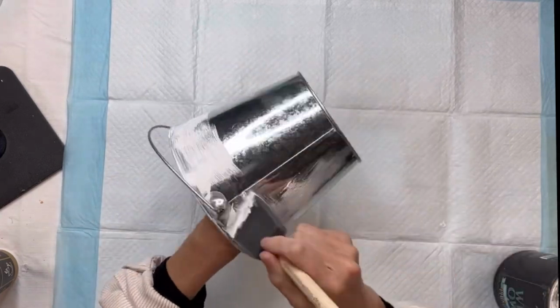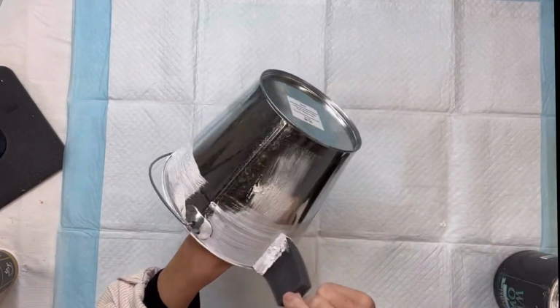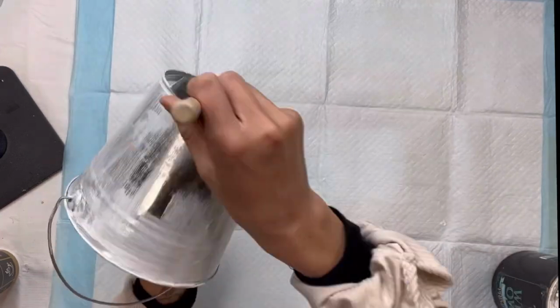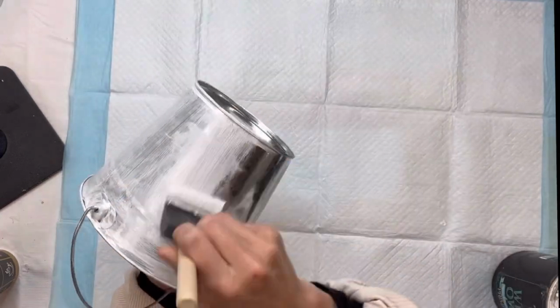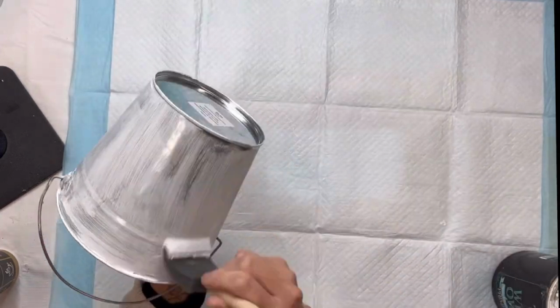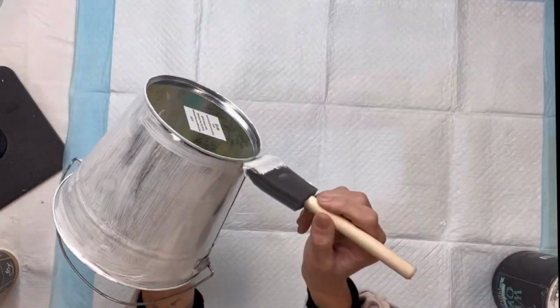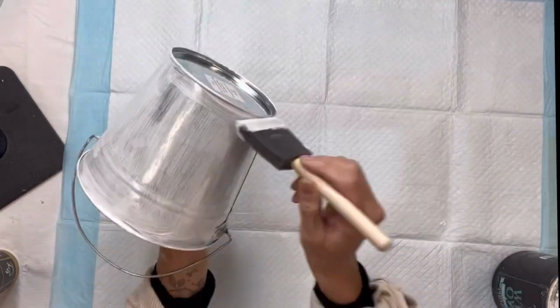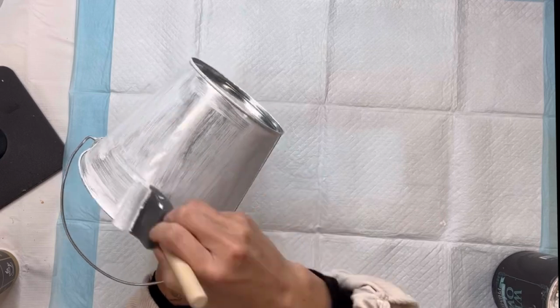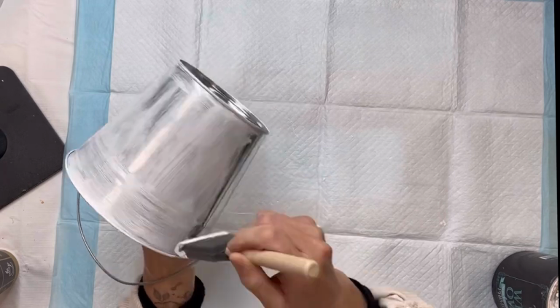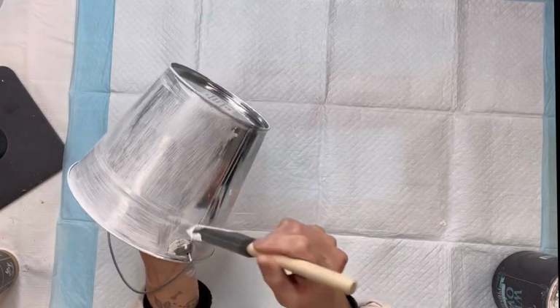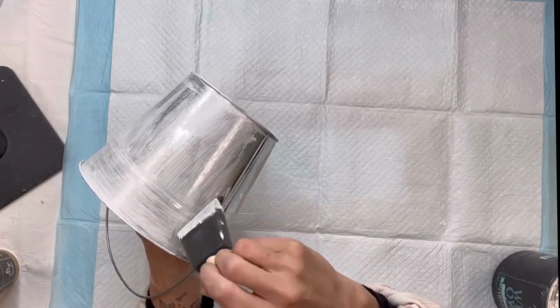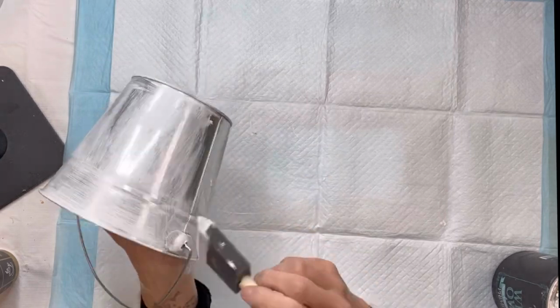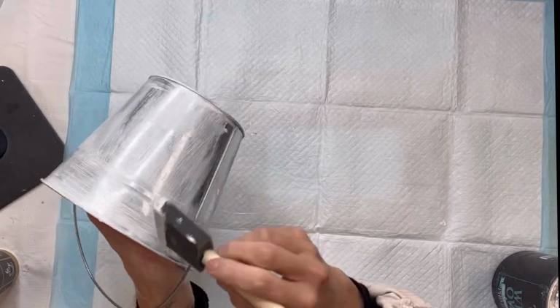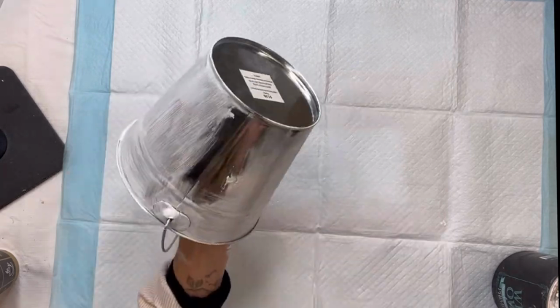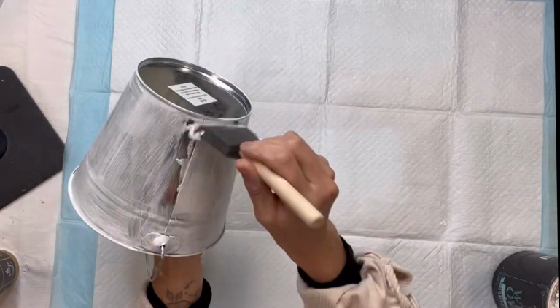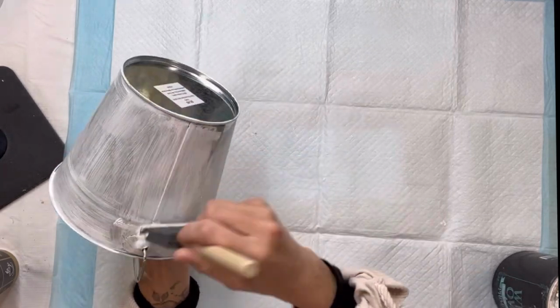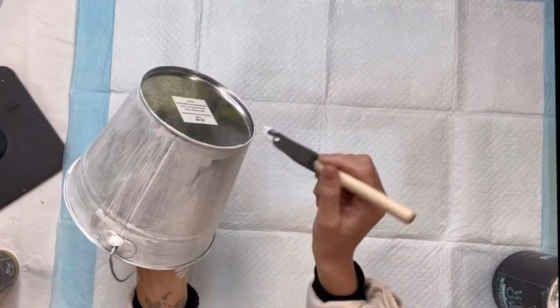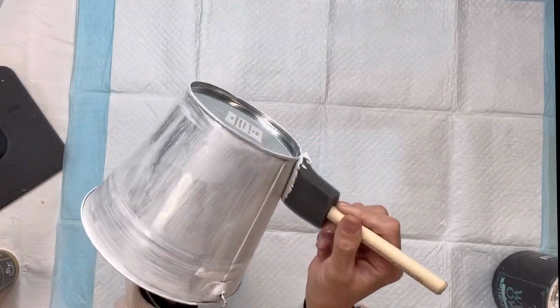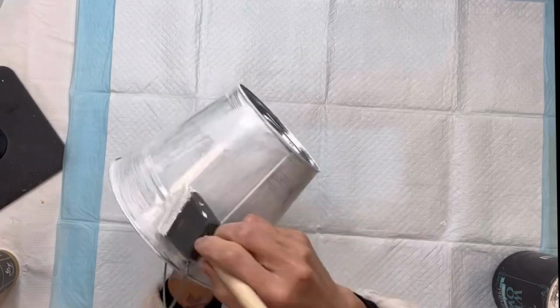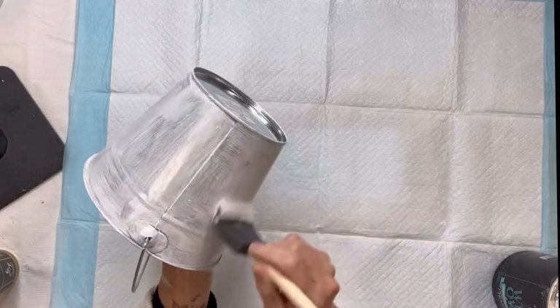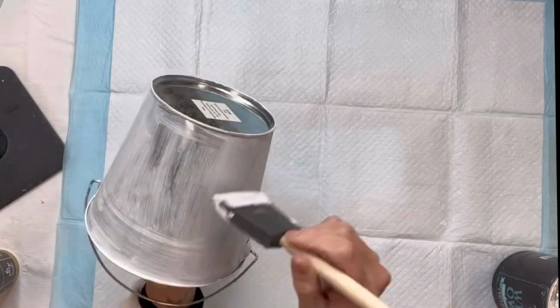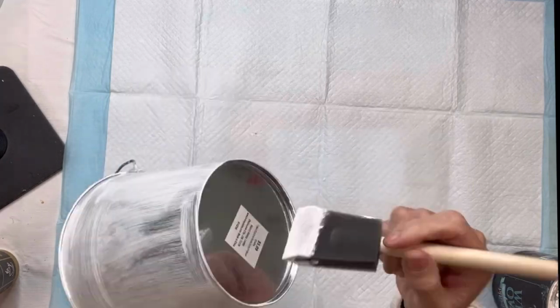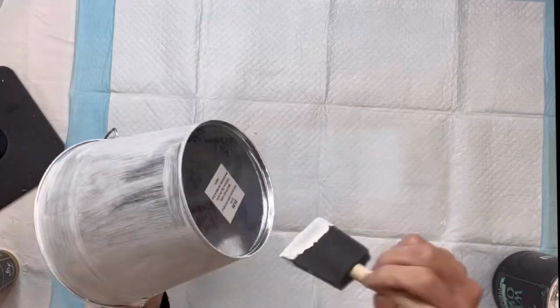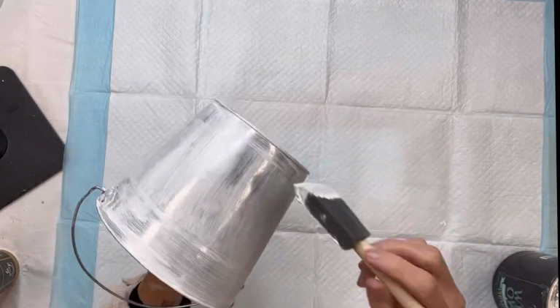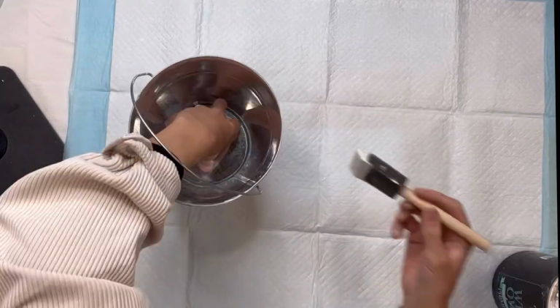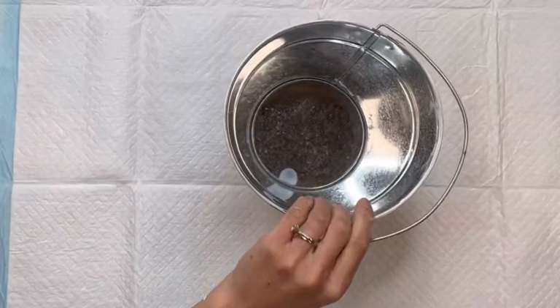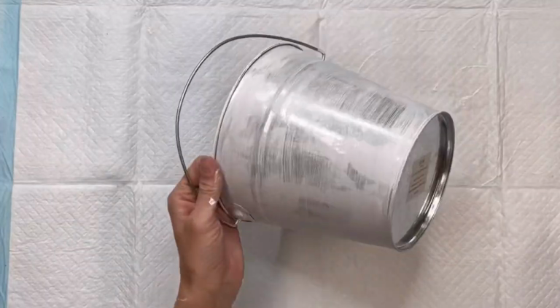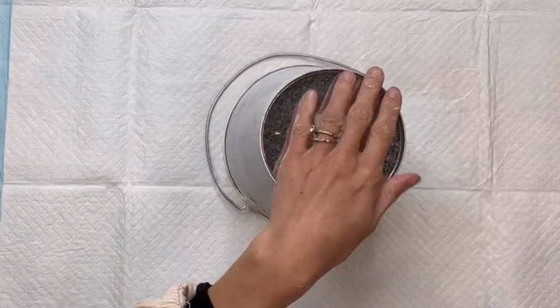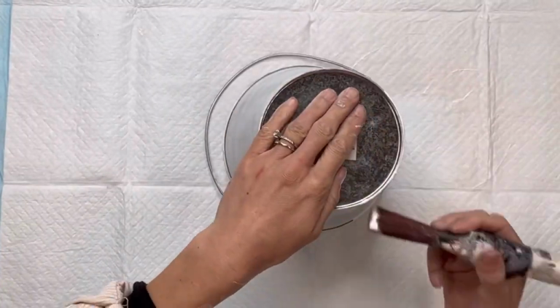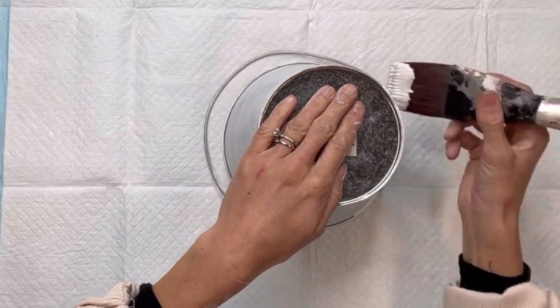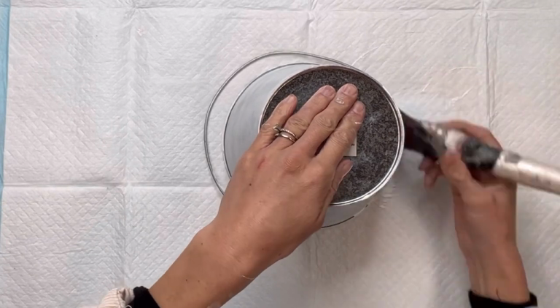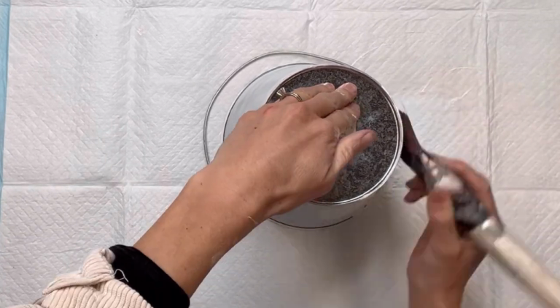I'm applying the primer with a gen foam brush. The primer will just help my paint adhere to the metal better. I'm going to allow that to fully dry, and once that's dry I'm then going to take some Wise Owl Snow Owl and cover the primer with the white paint.